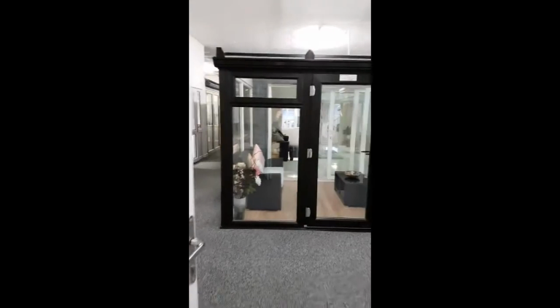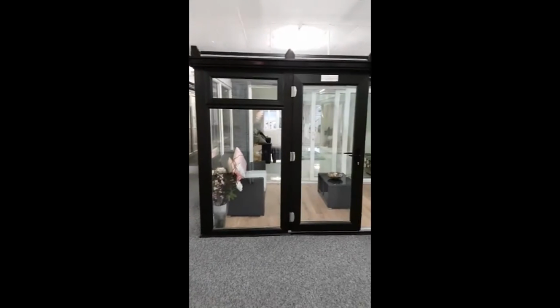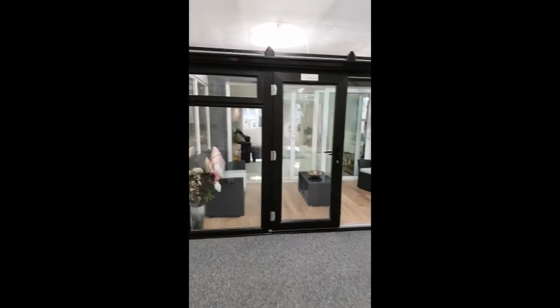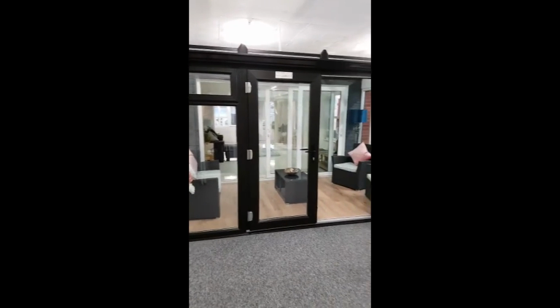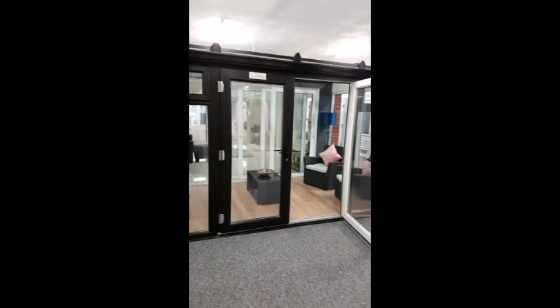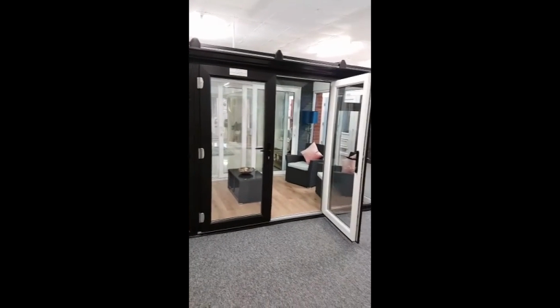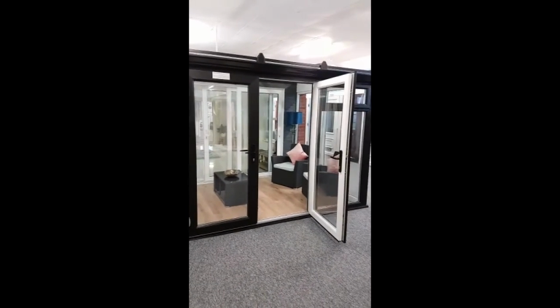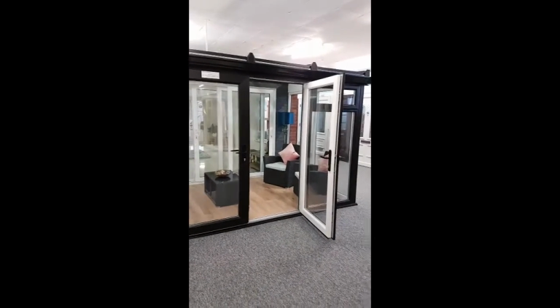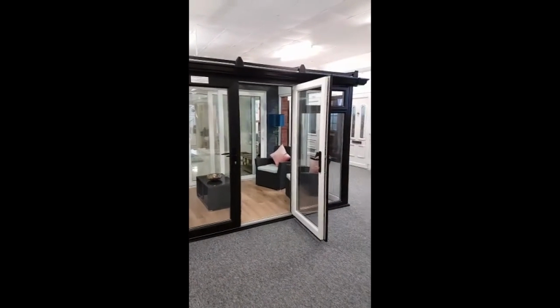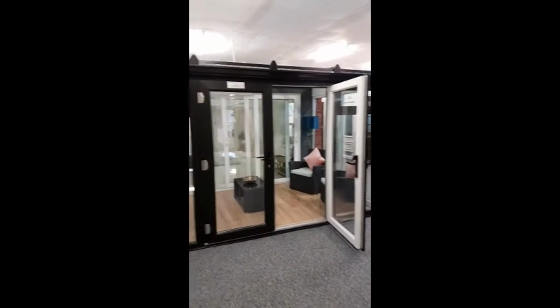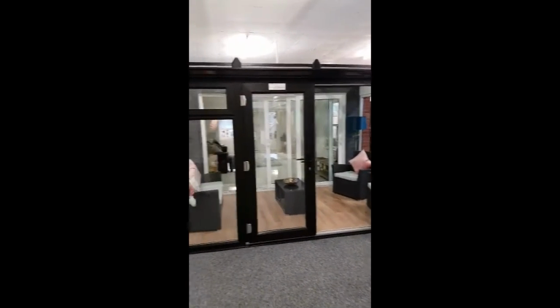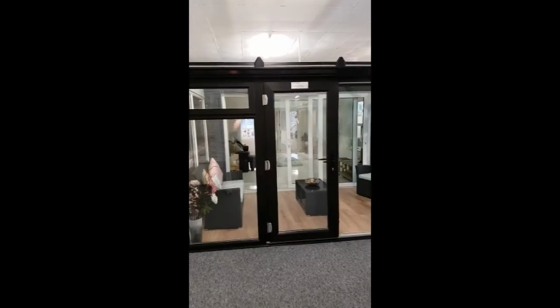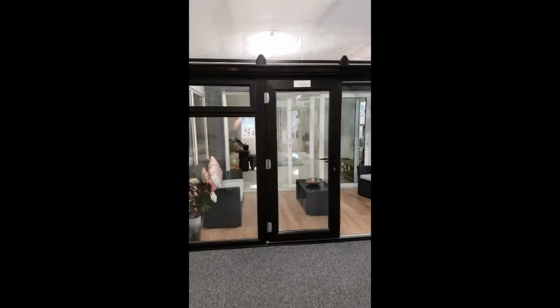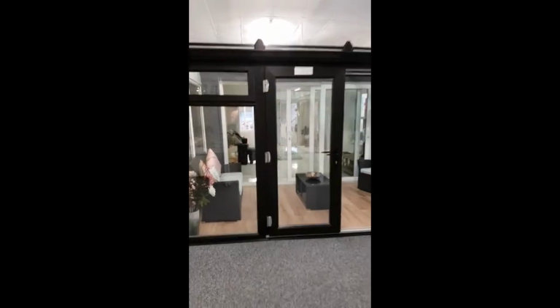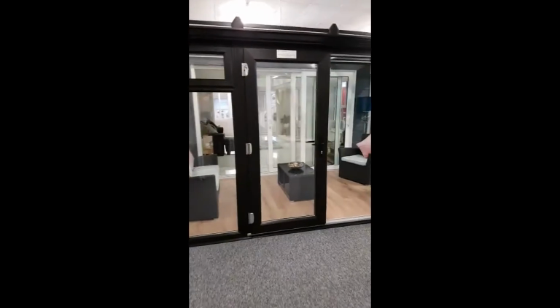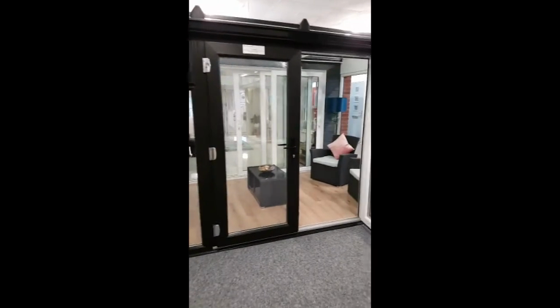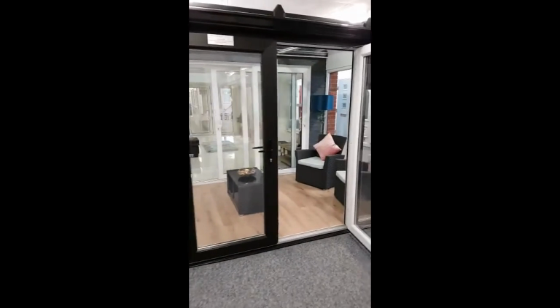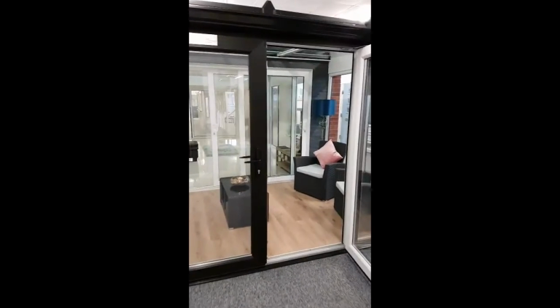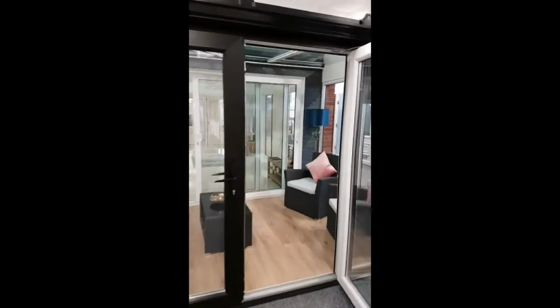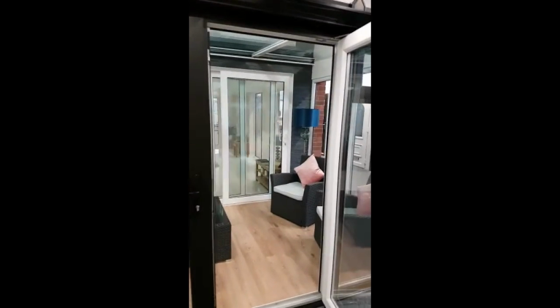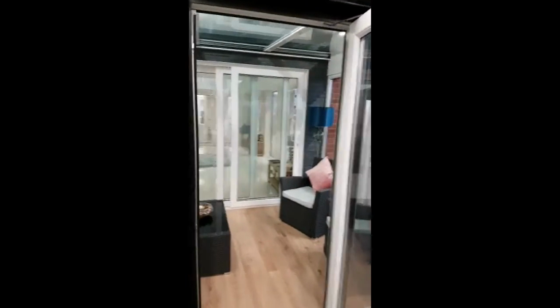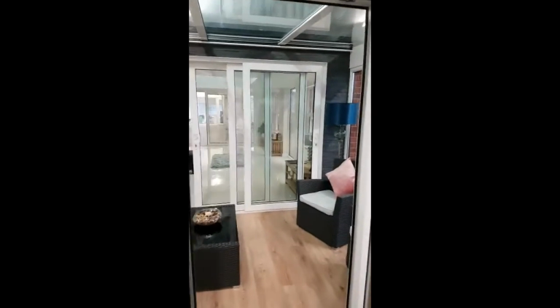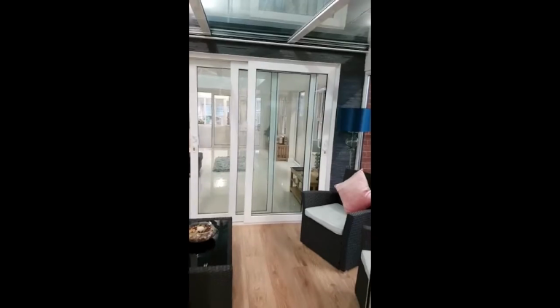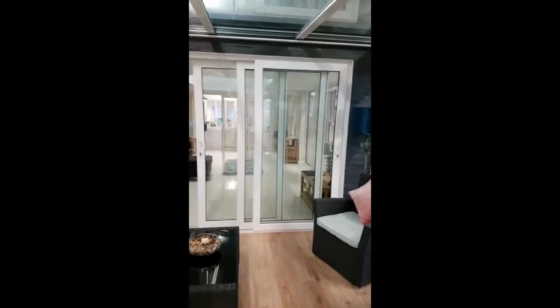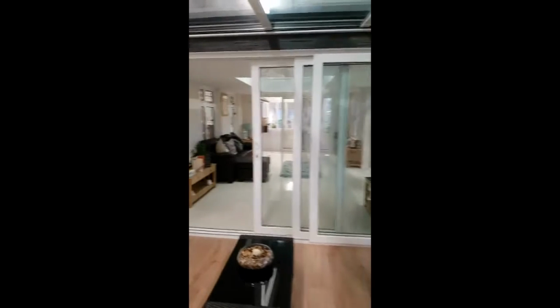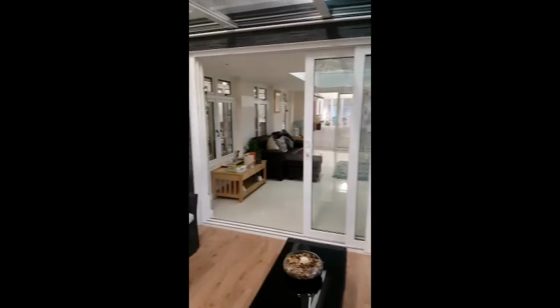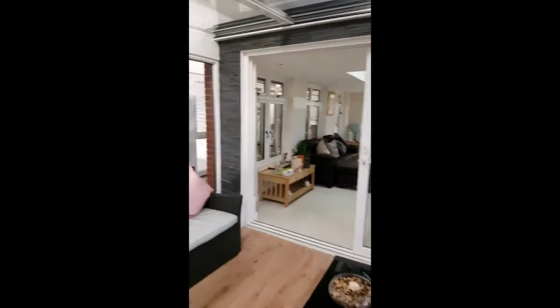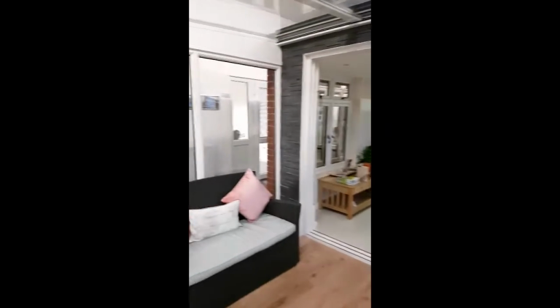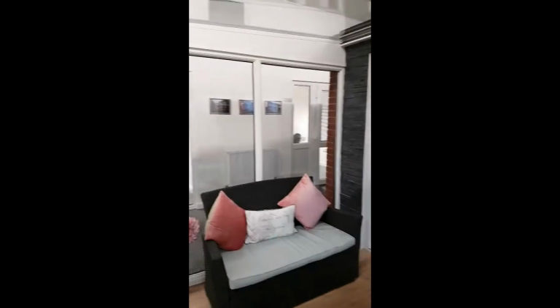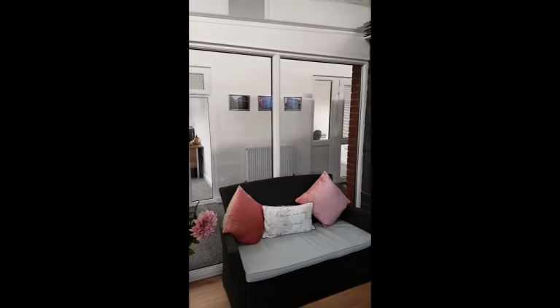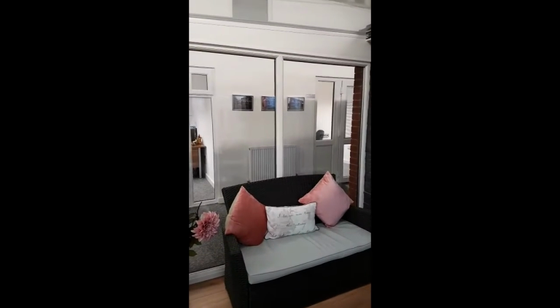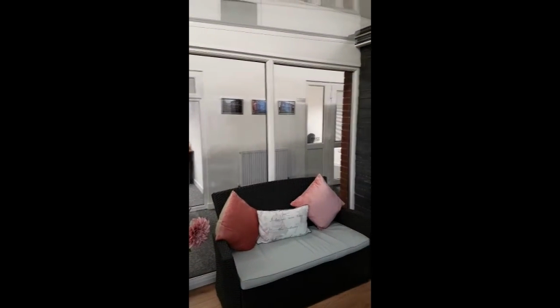Ahead of us there we've got a black lean-to conservatory. Some companies call this a sunroom.